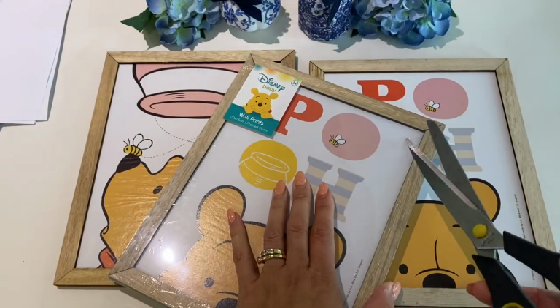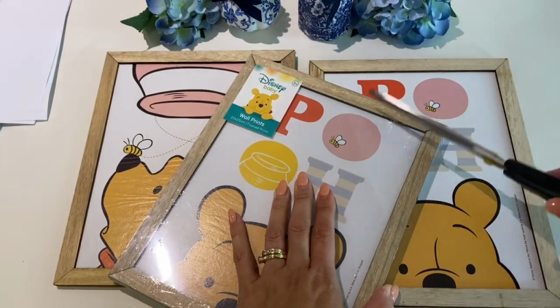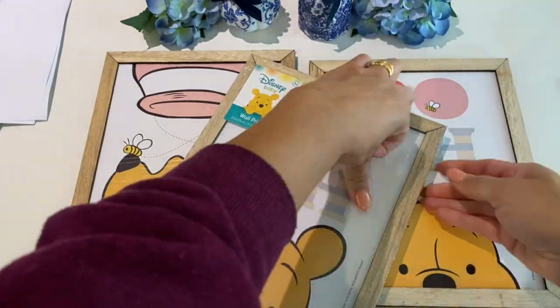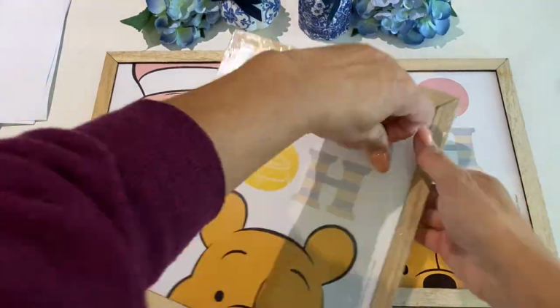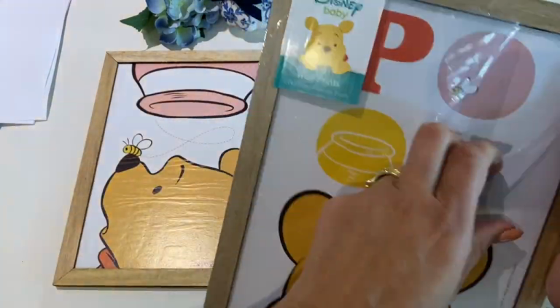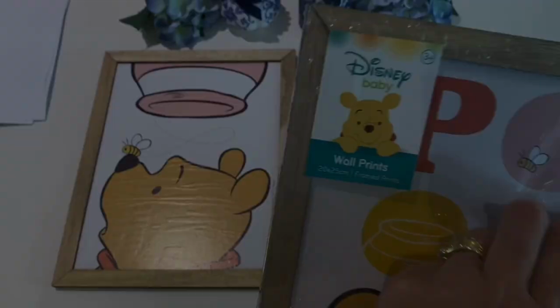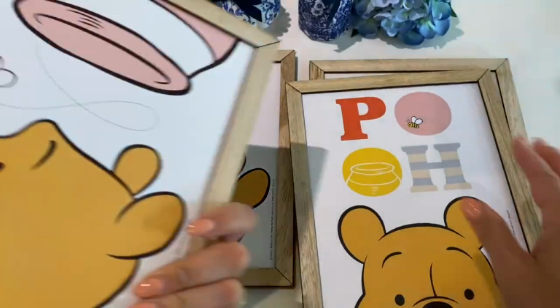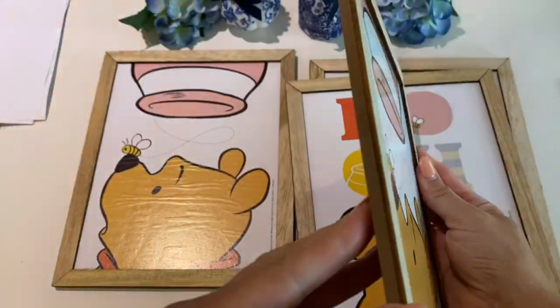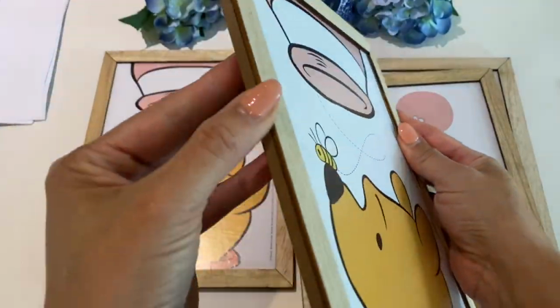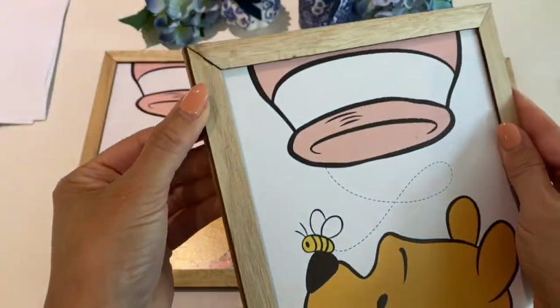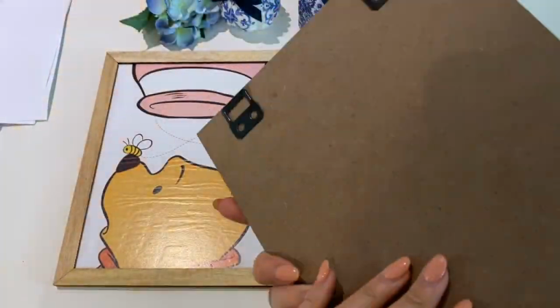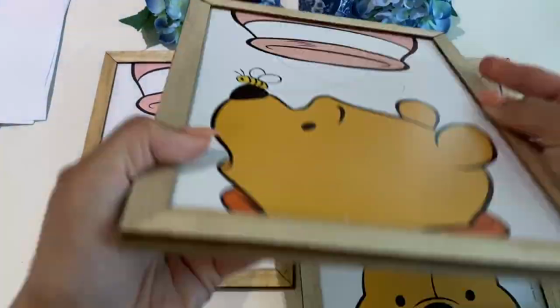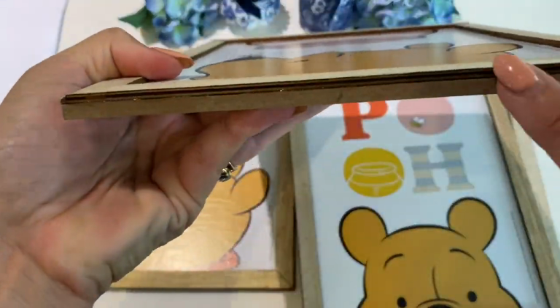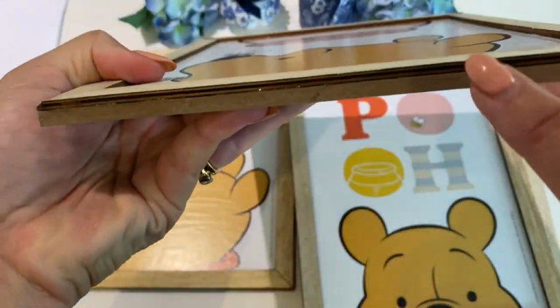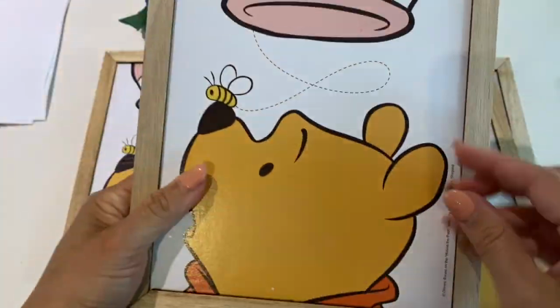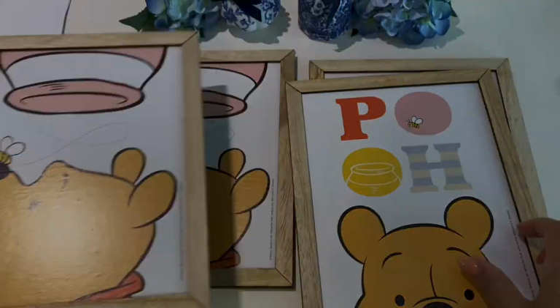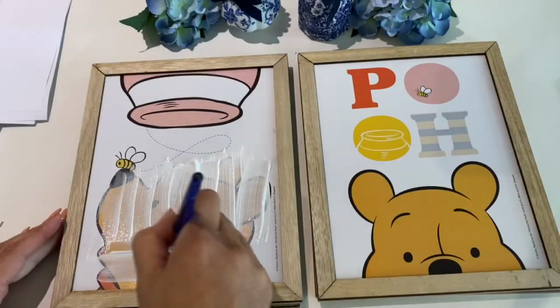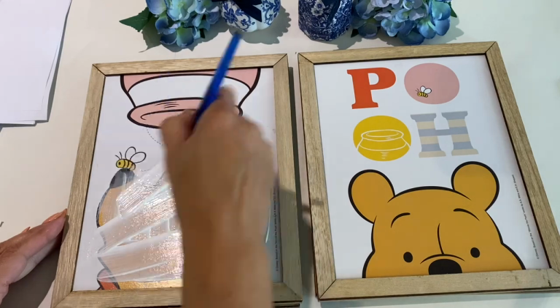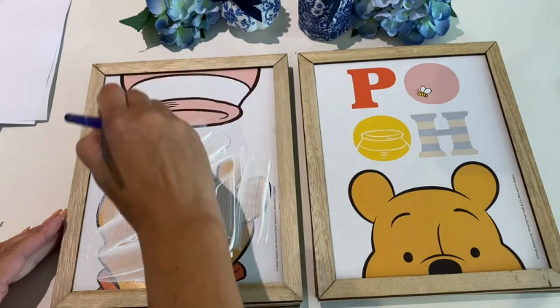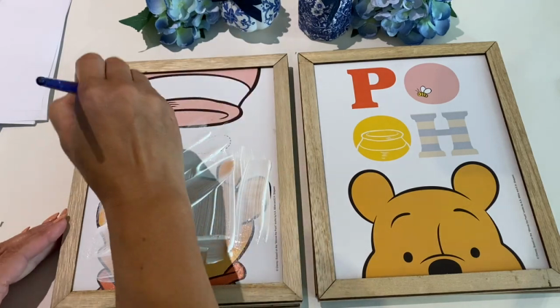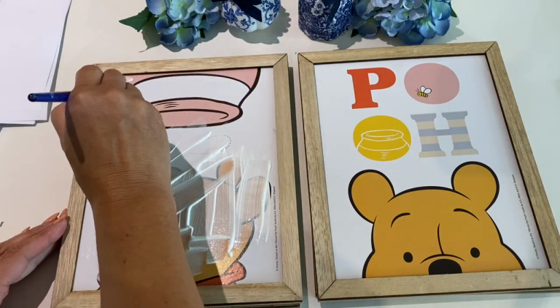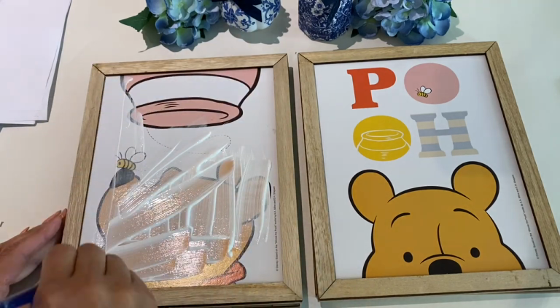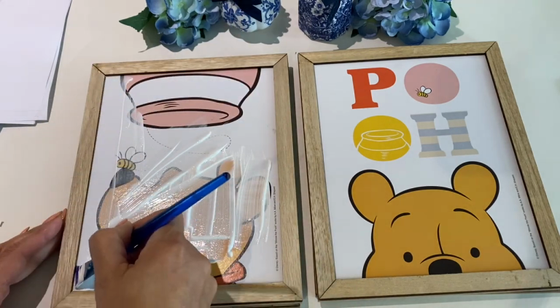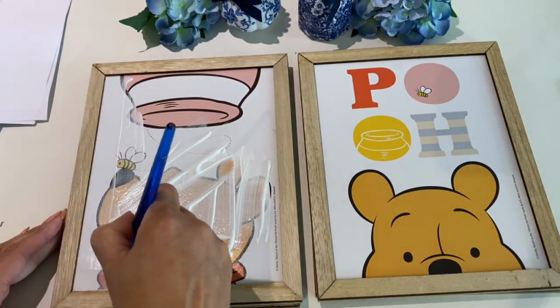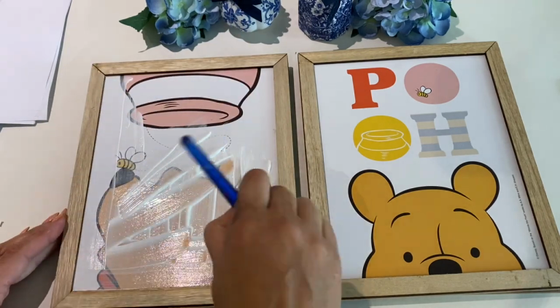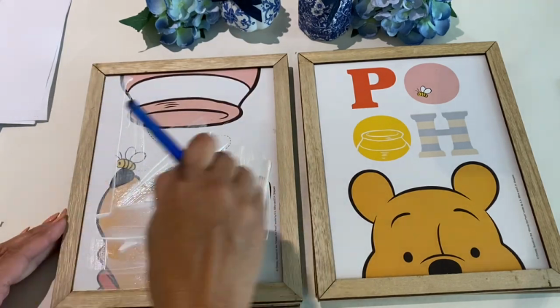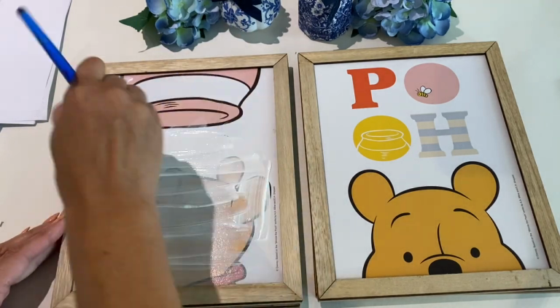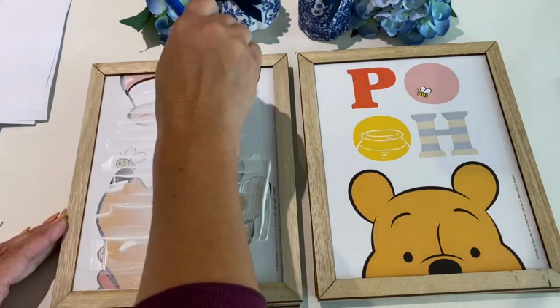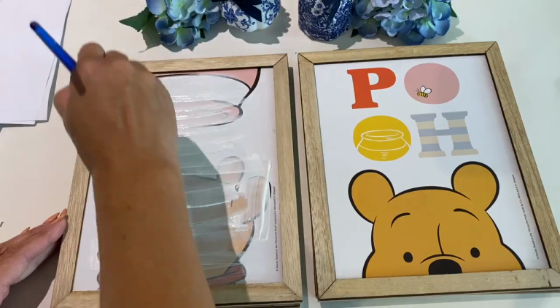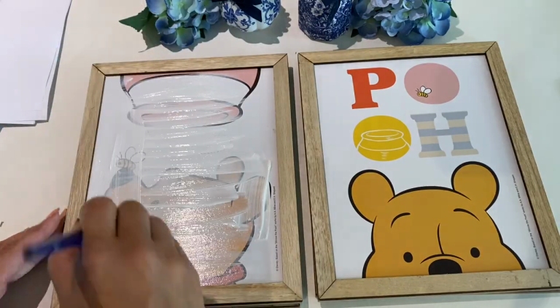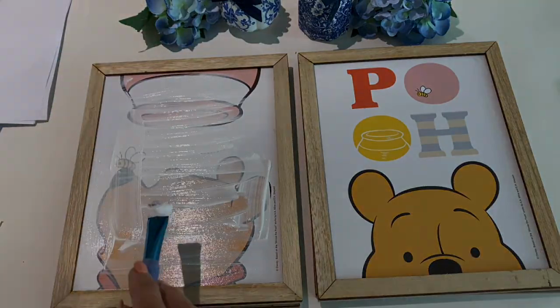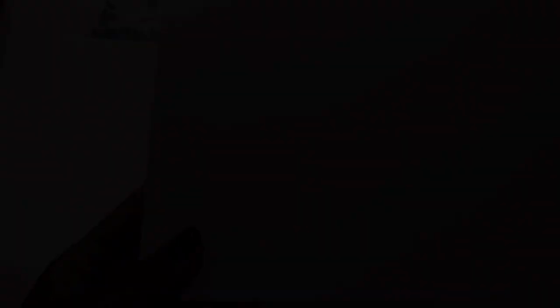When I removed the wrapping from the picture frame I quickly realised that these were already made up pictures for a child's nursery, so I then decided to paint over the Winnie the Pooh imagery with some white acrylic paint.